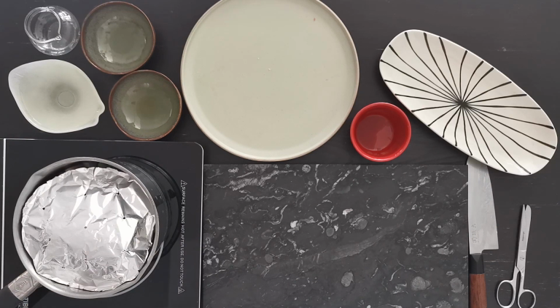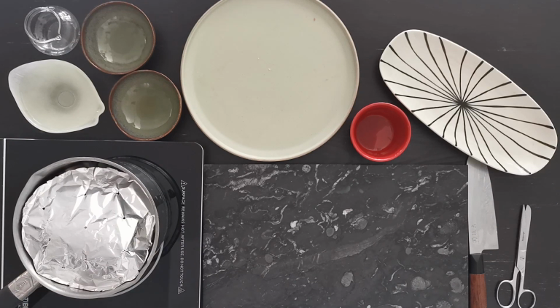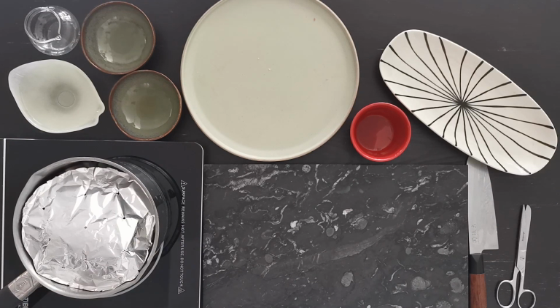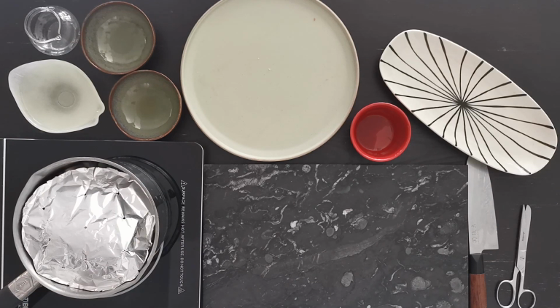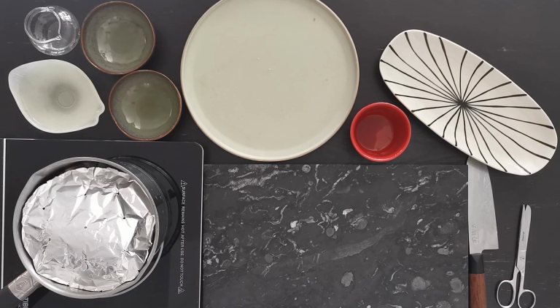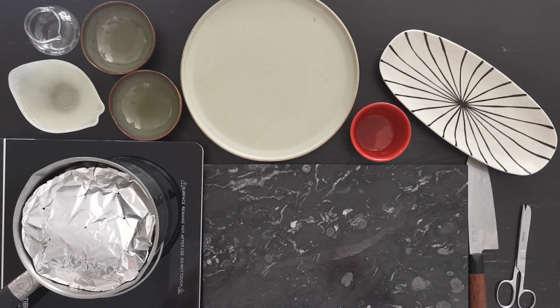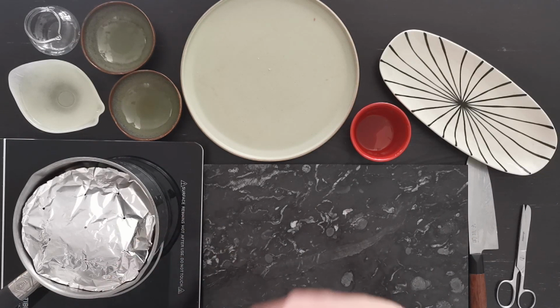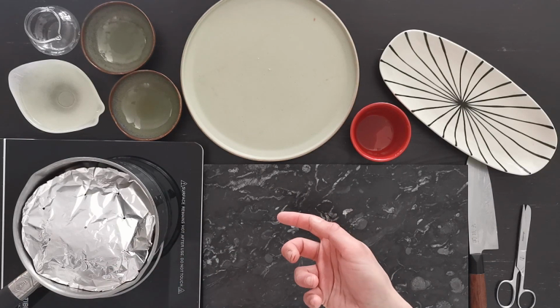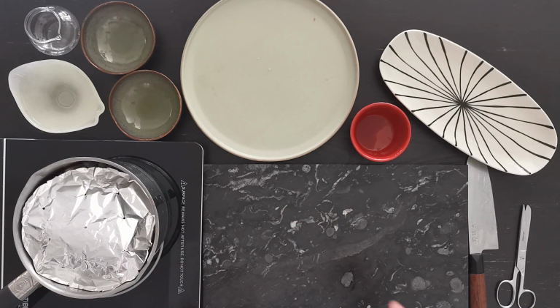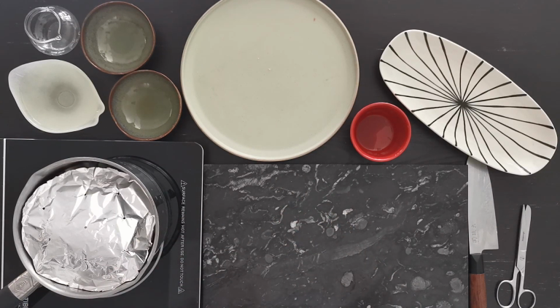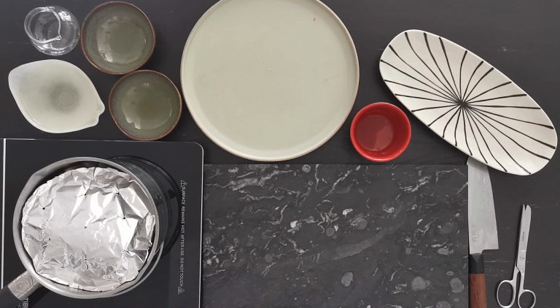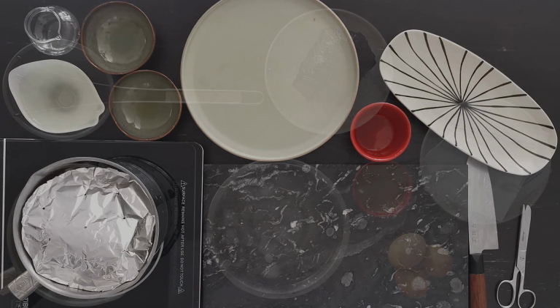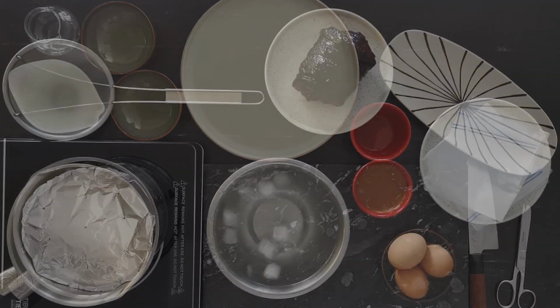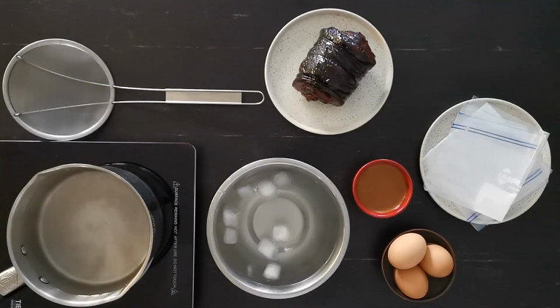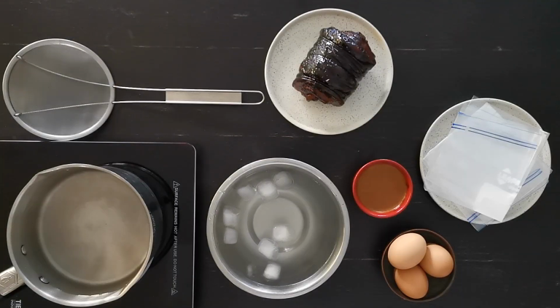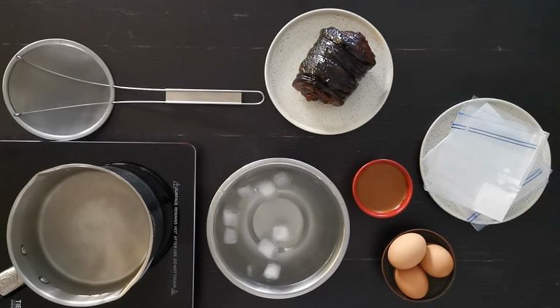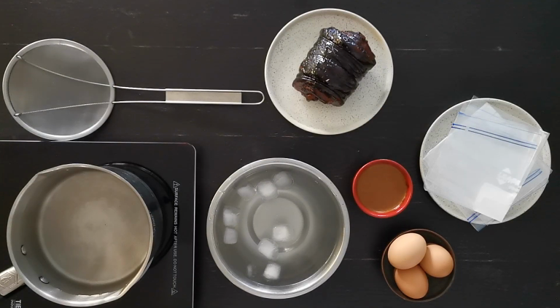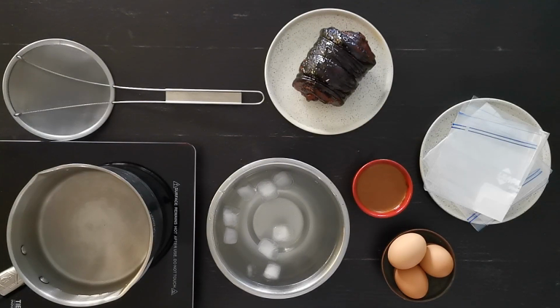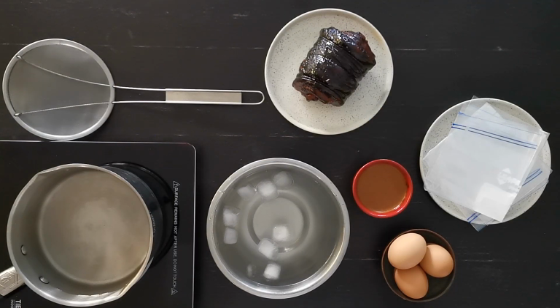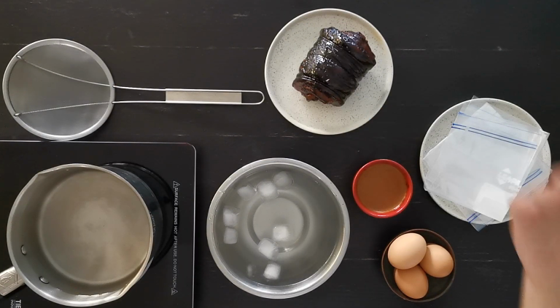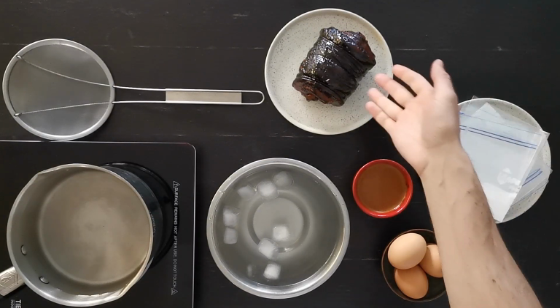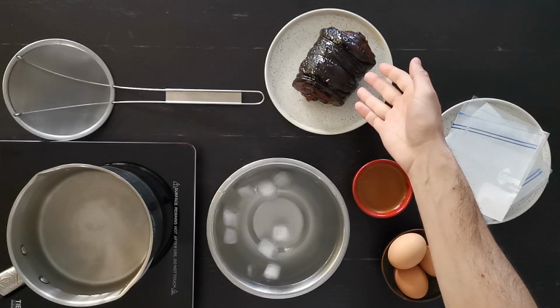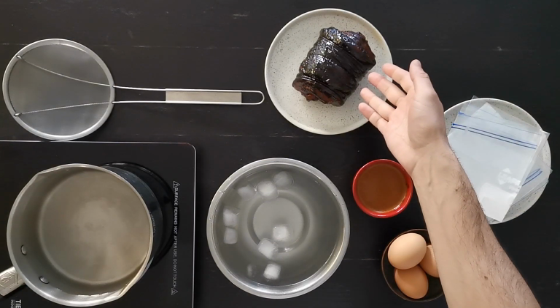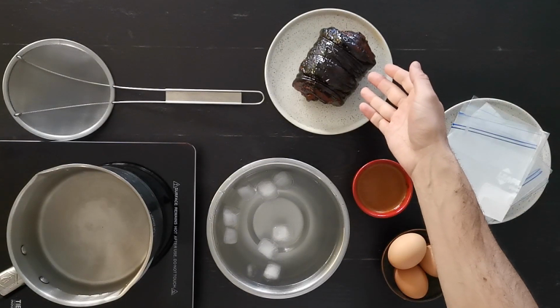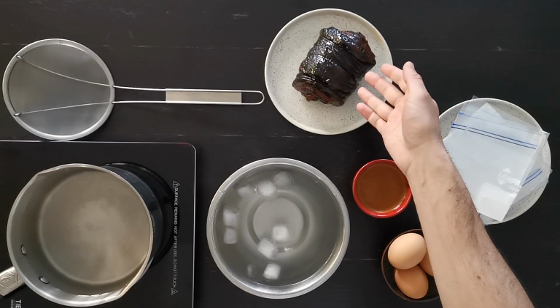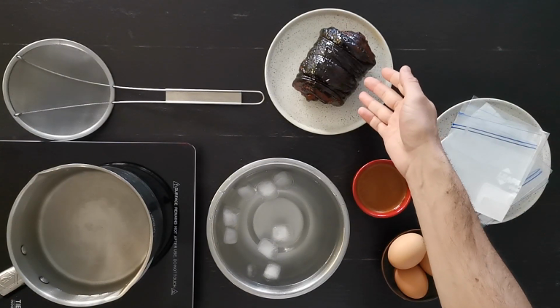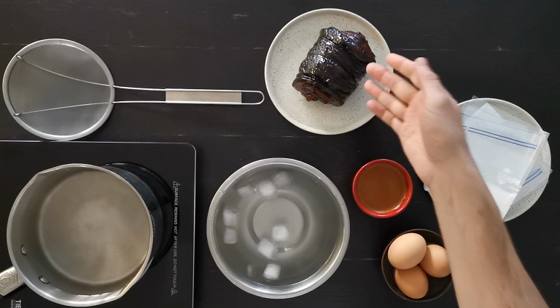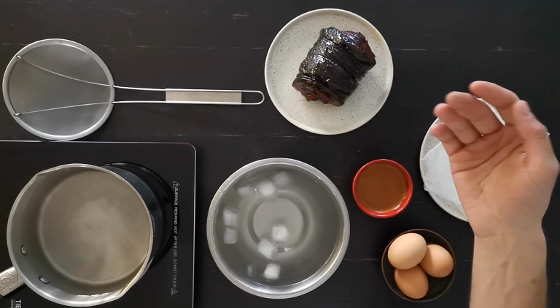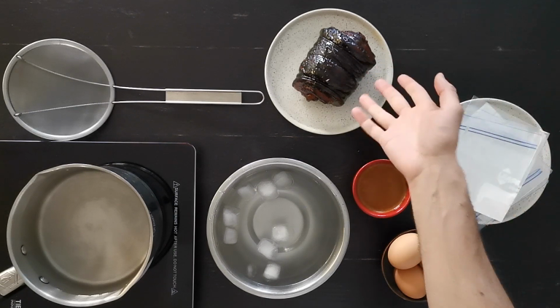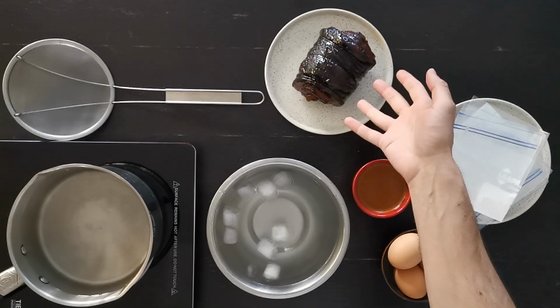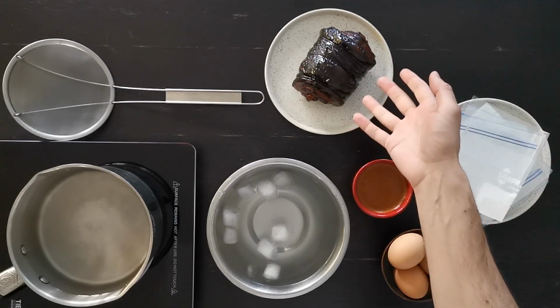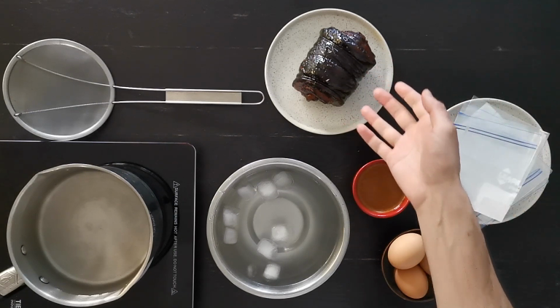Leave it for three to four hours, turning it every half hour. After almost four hours, here we have our caramelized and beautiful pork belly.